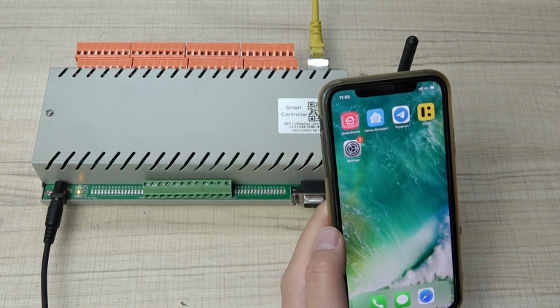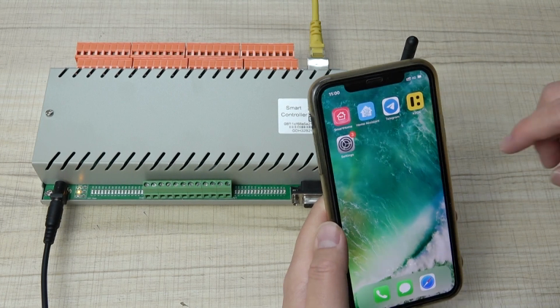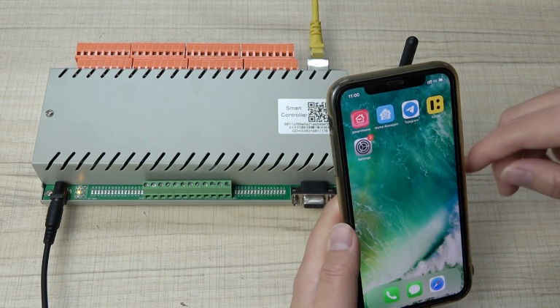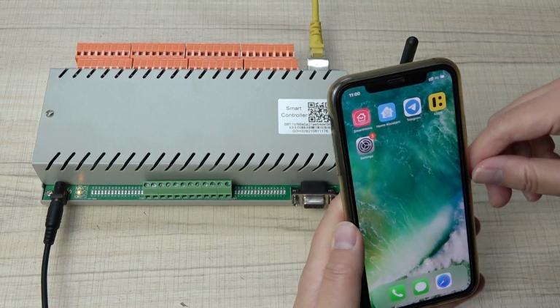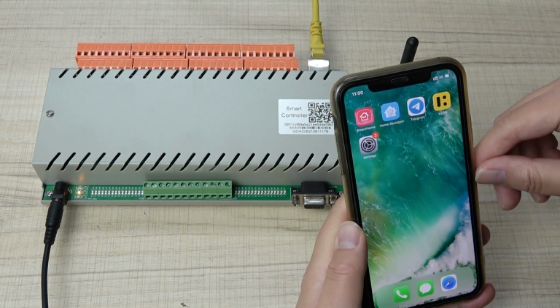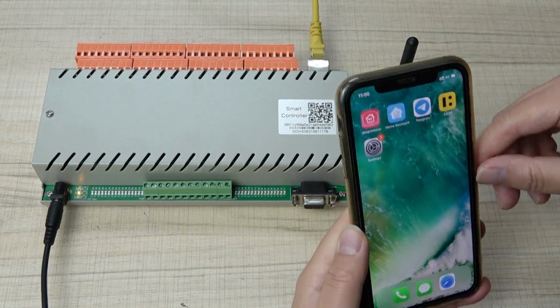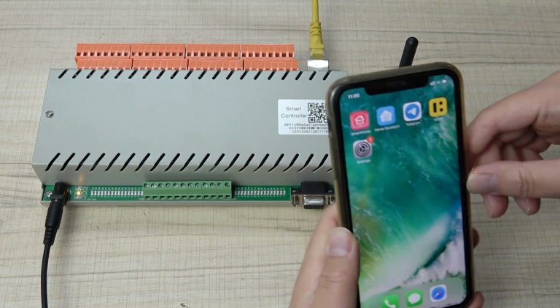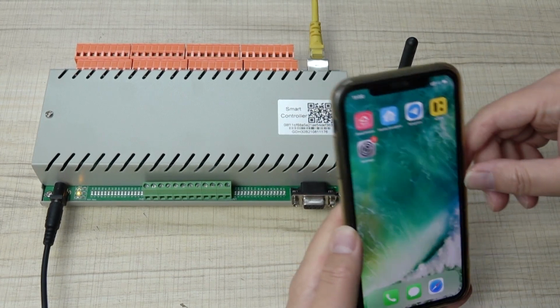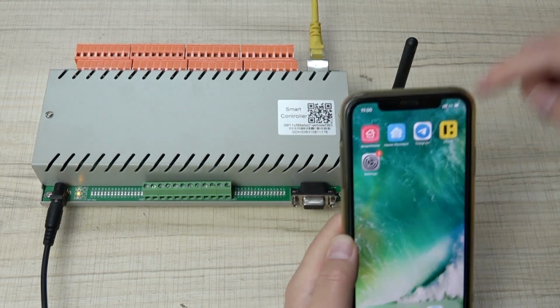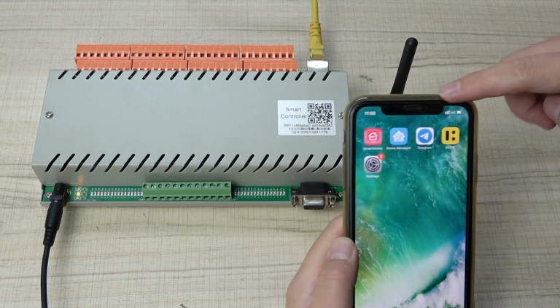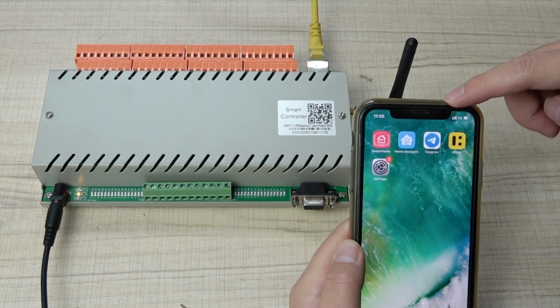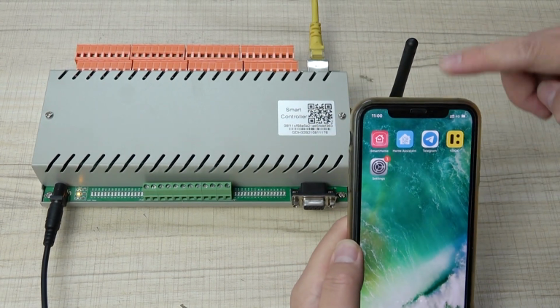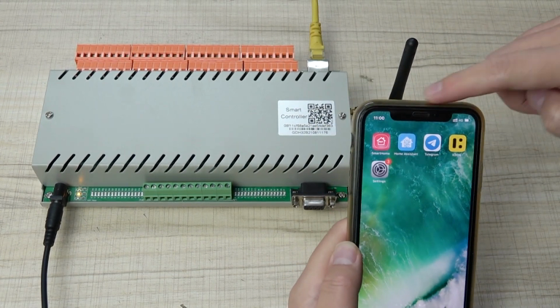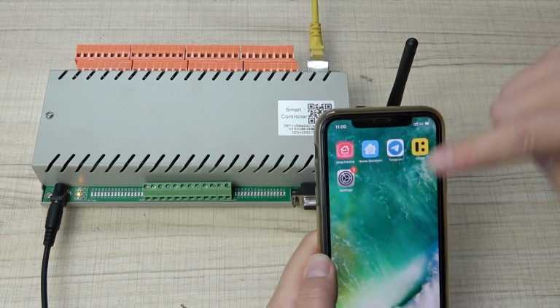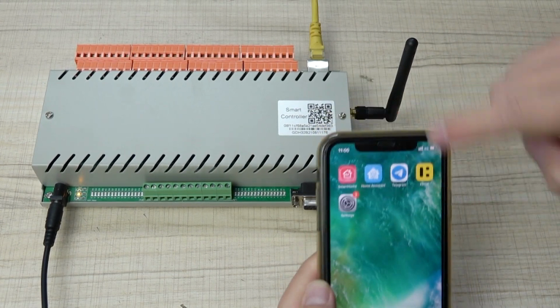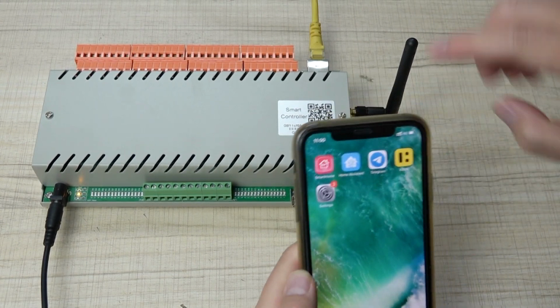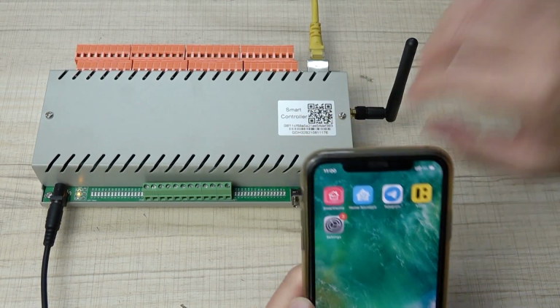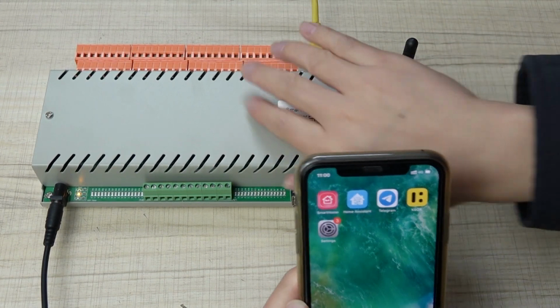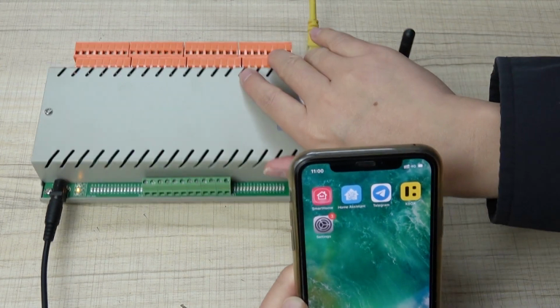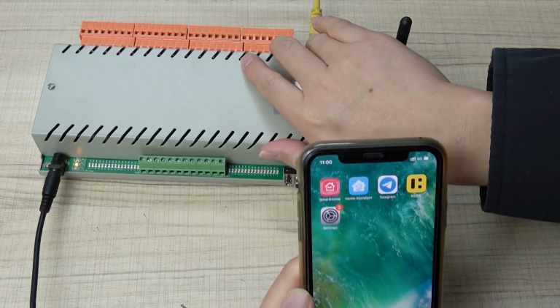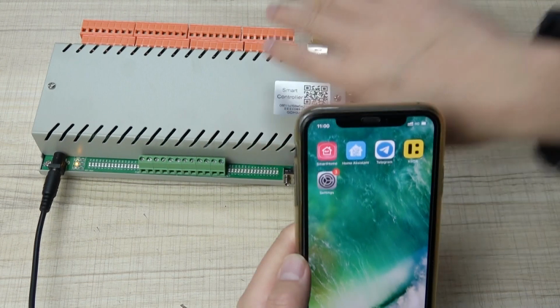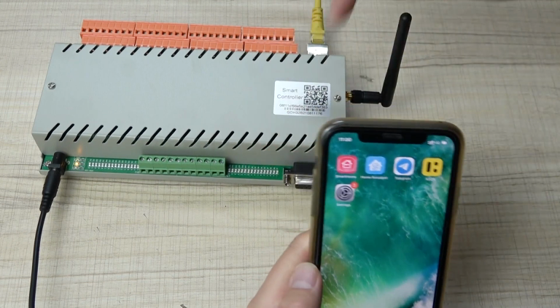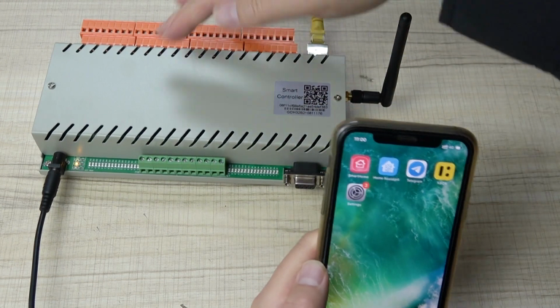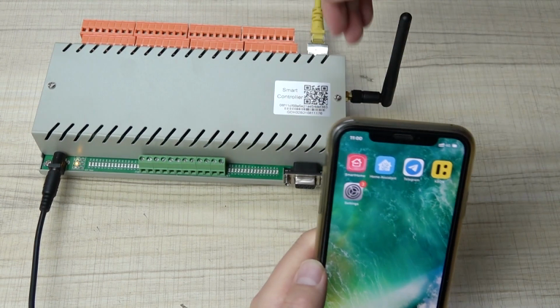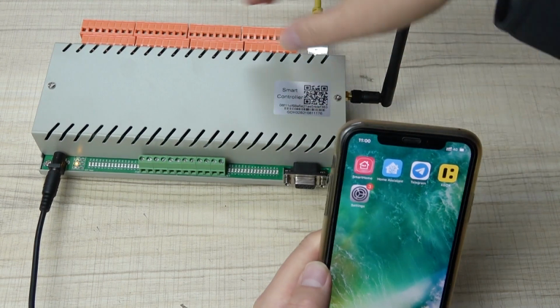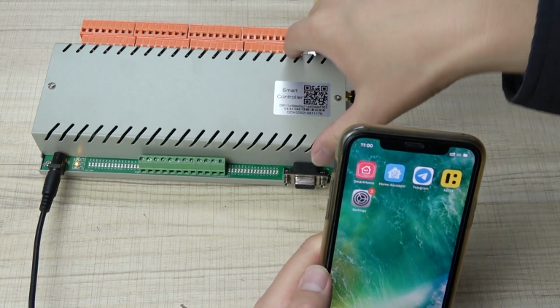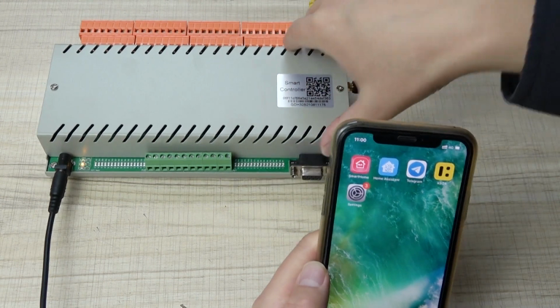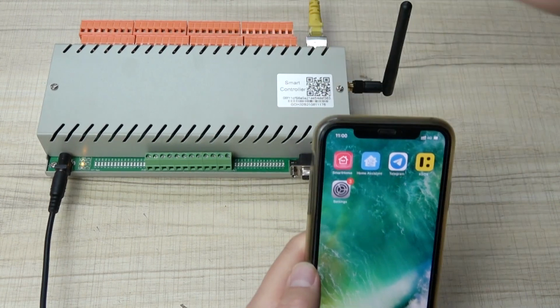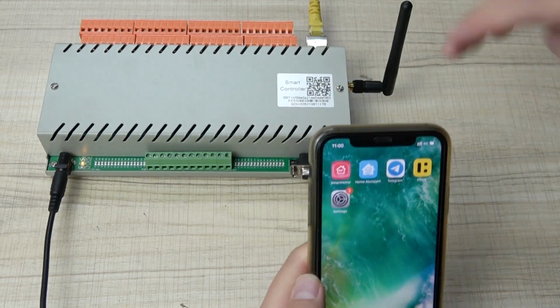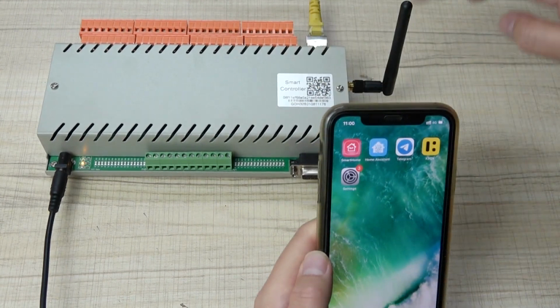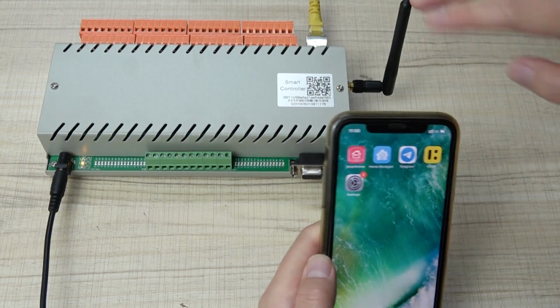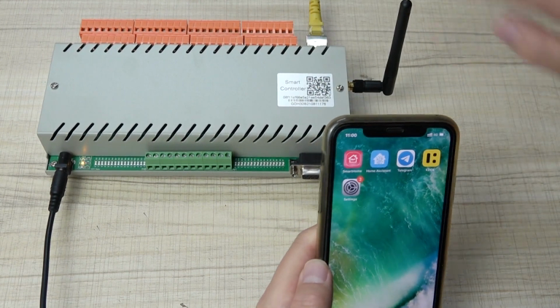Hello everyone, this is Kinkone IoT. In this video, I will show you how to use your mobile phone to connect the relay controller directly by Wi-Fi.